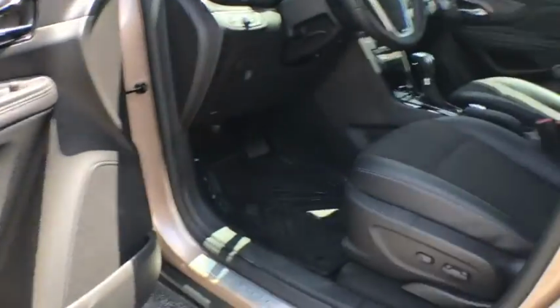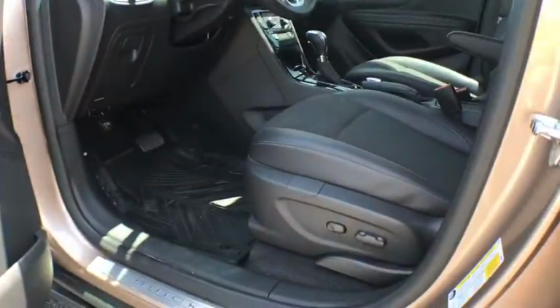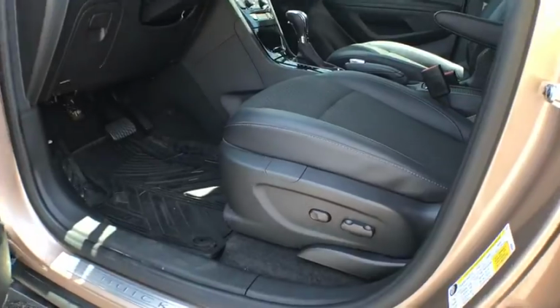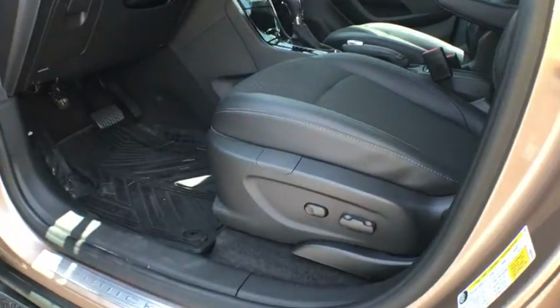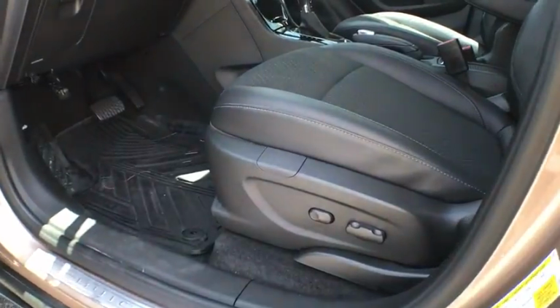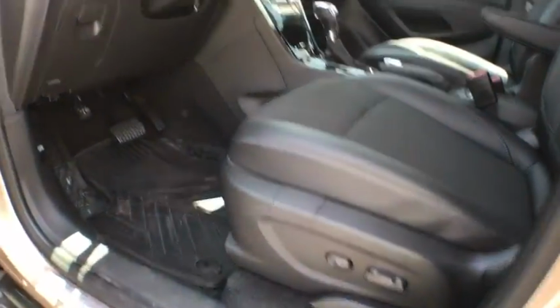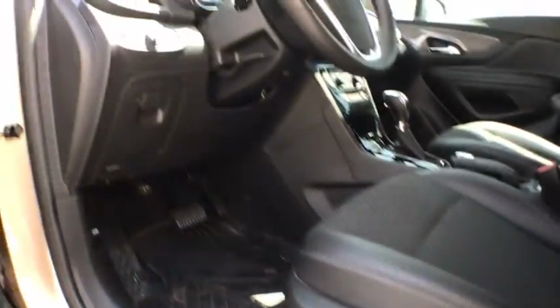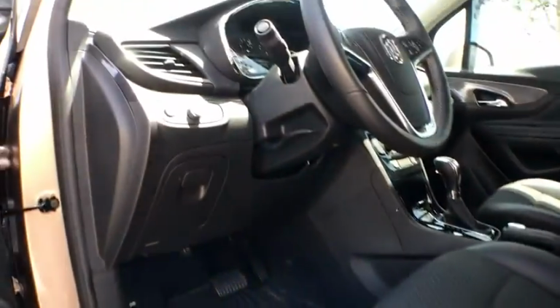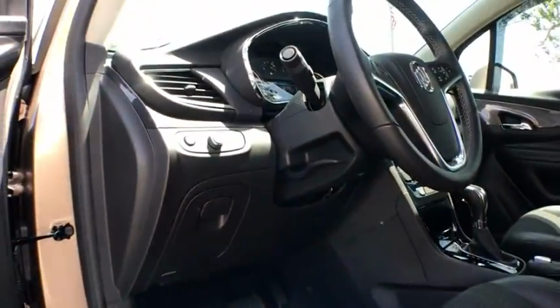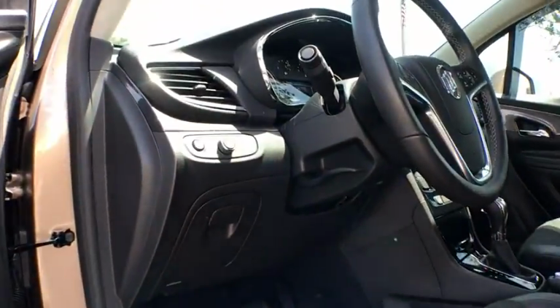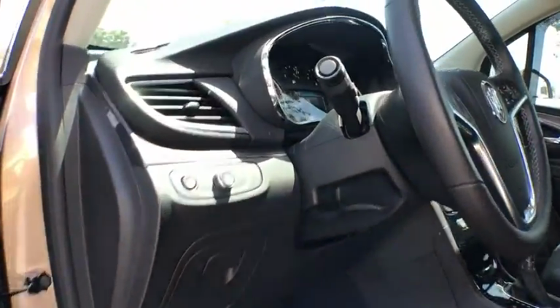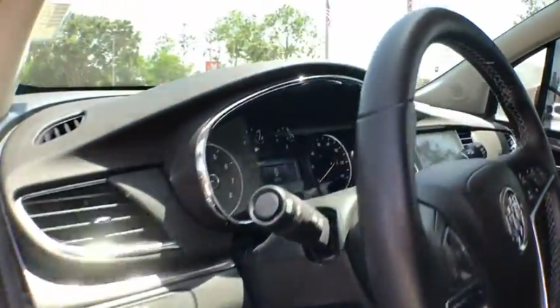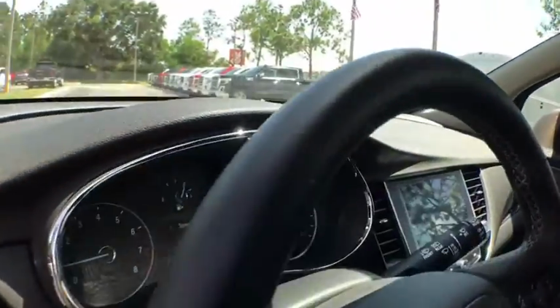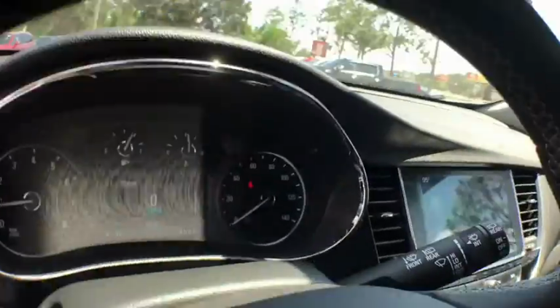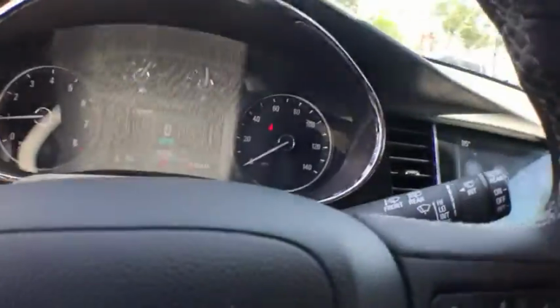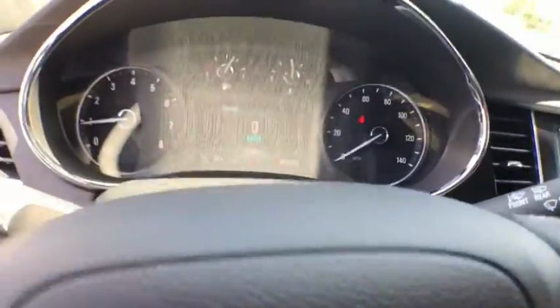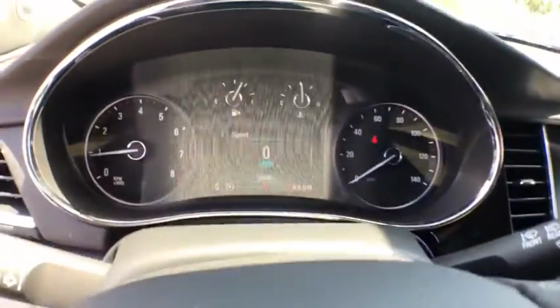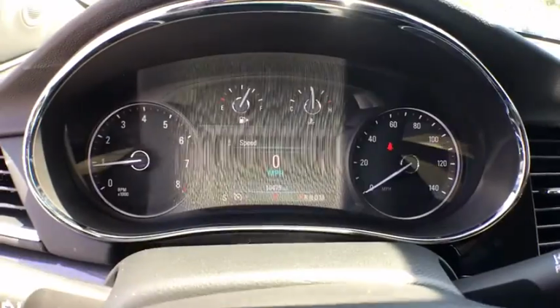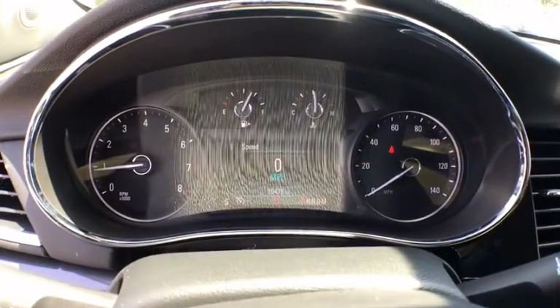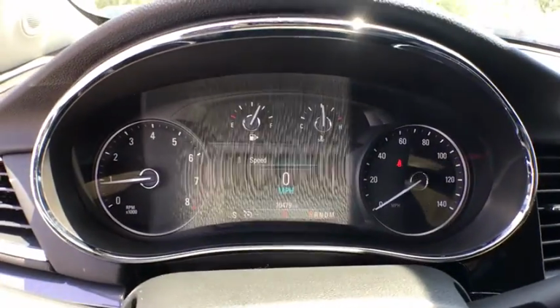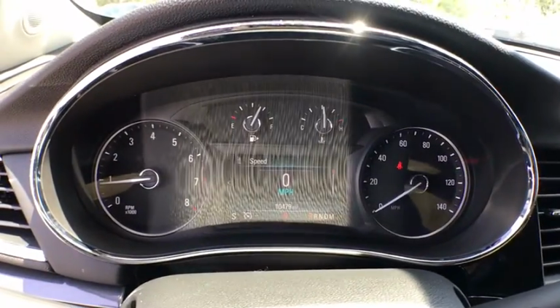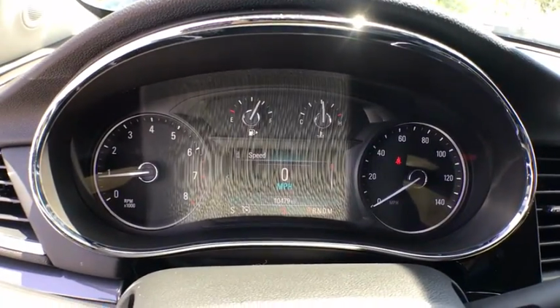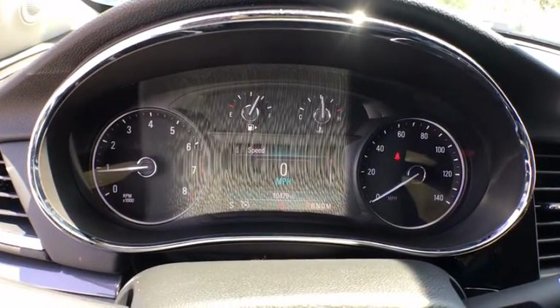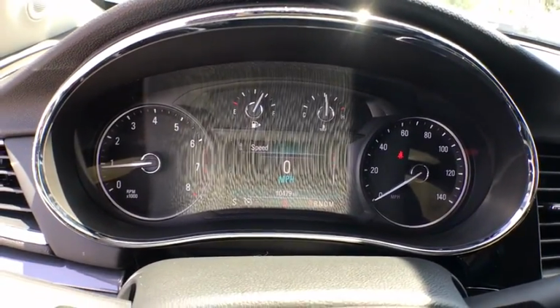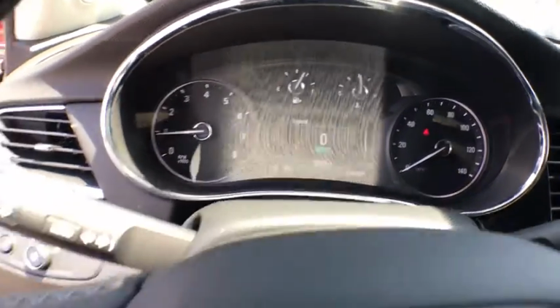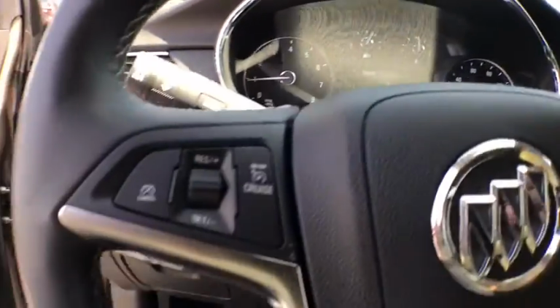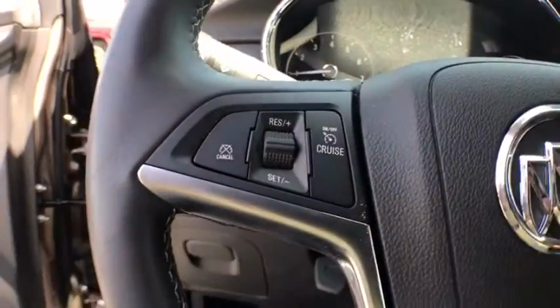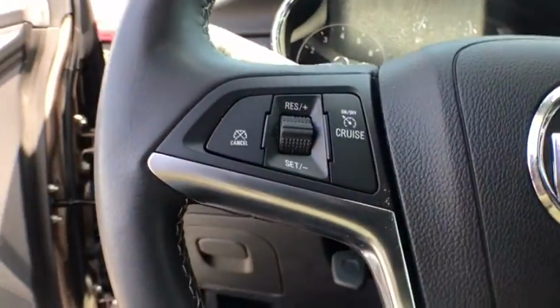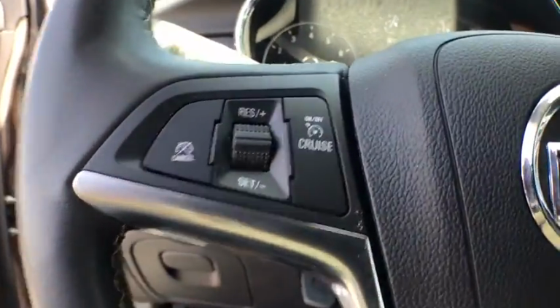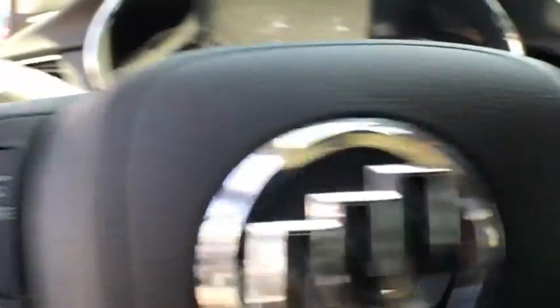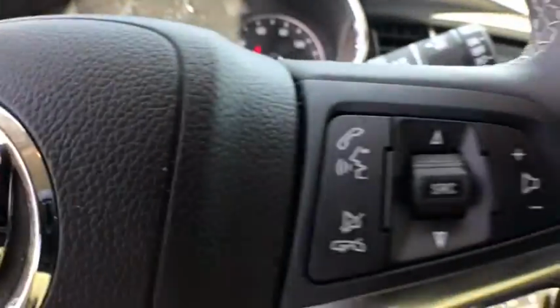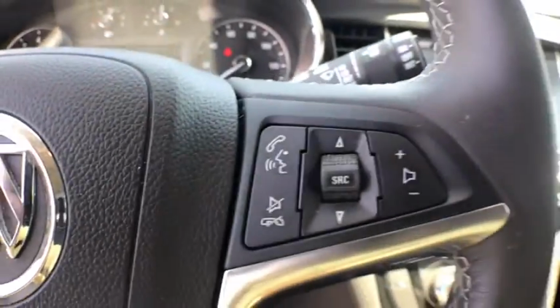Here are some of this vehicle's great options: backup camera, traction control, dual airbags, one owner, alloy wheels, power steering, four-wheel disc brakes, rear window defroster.